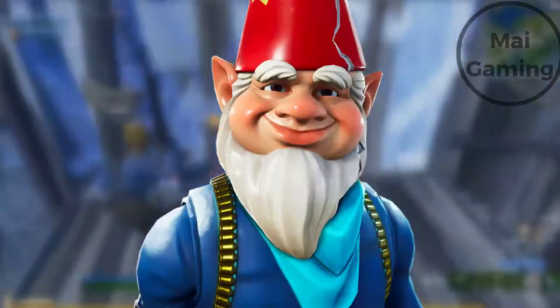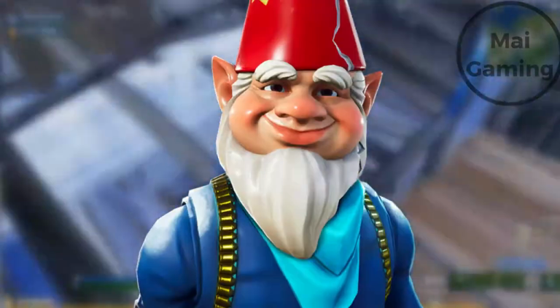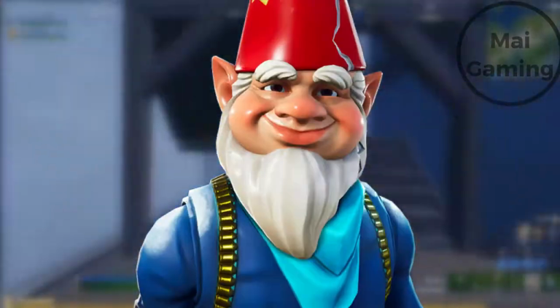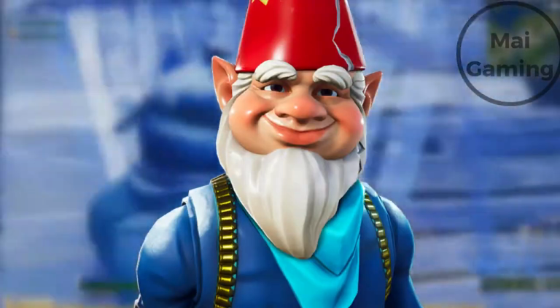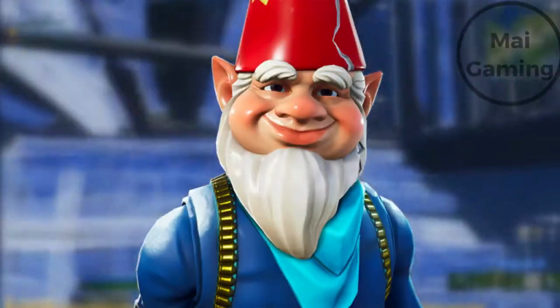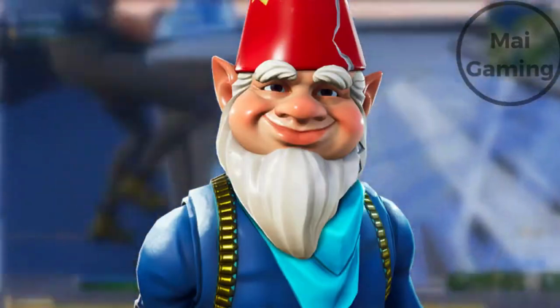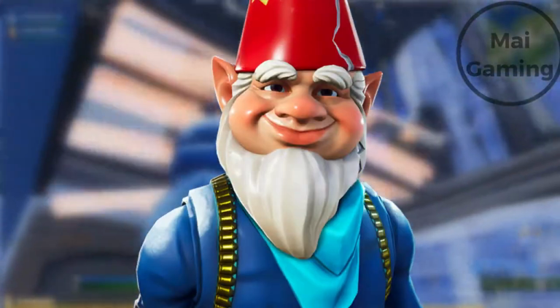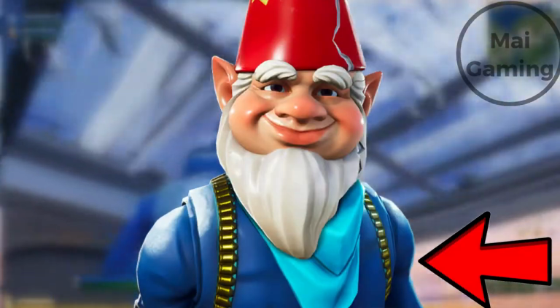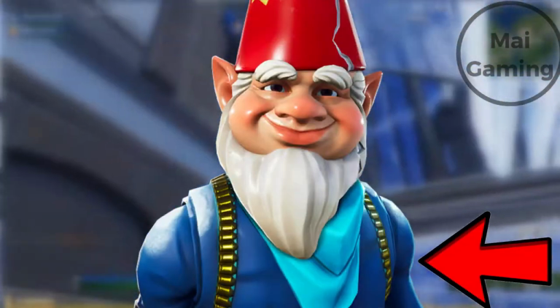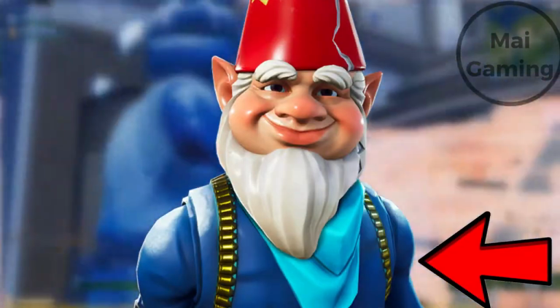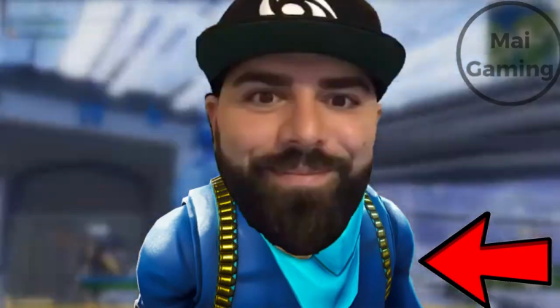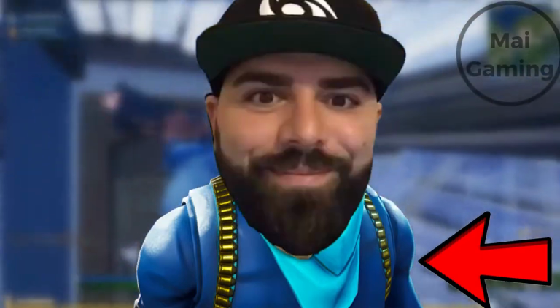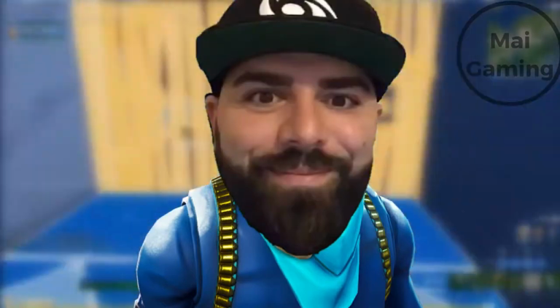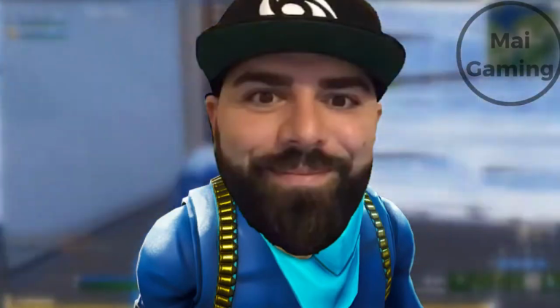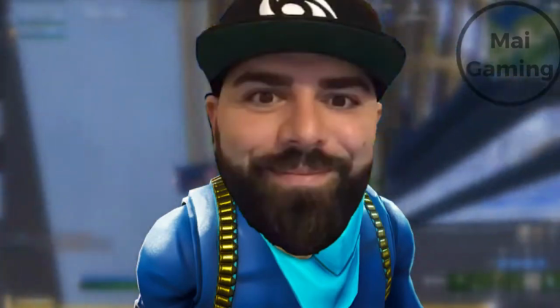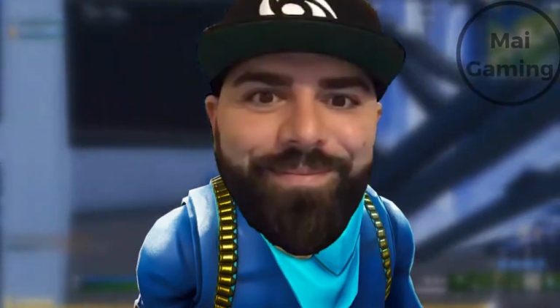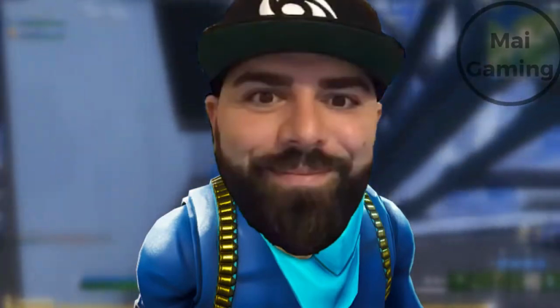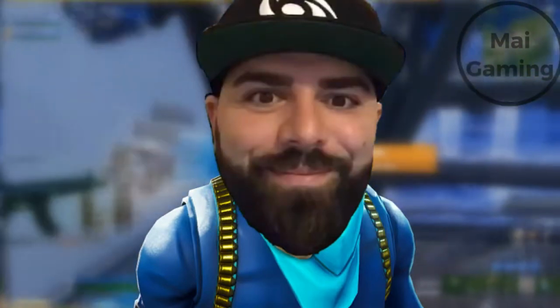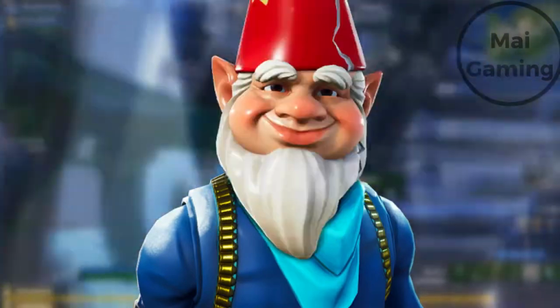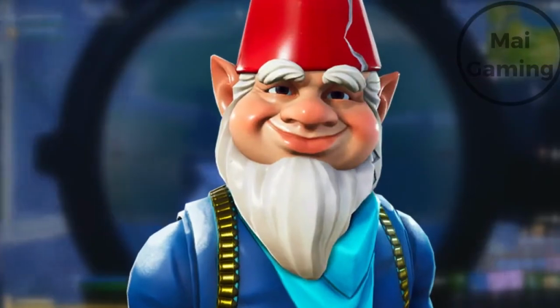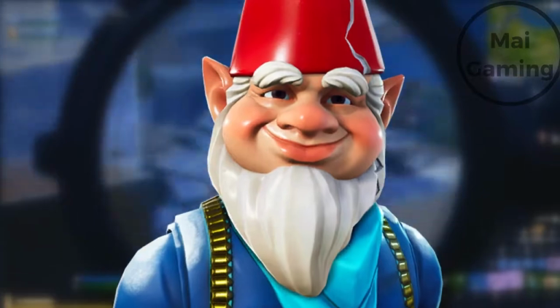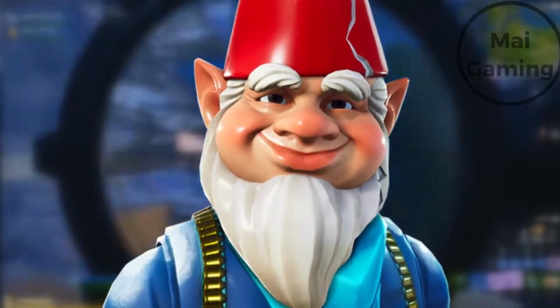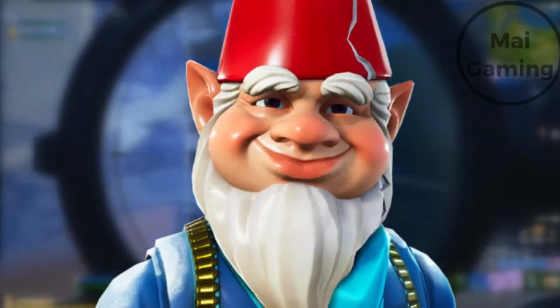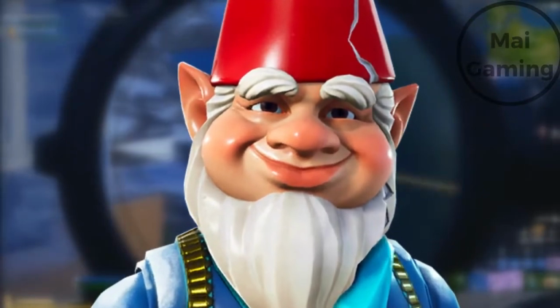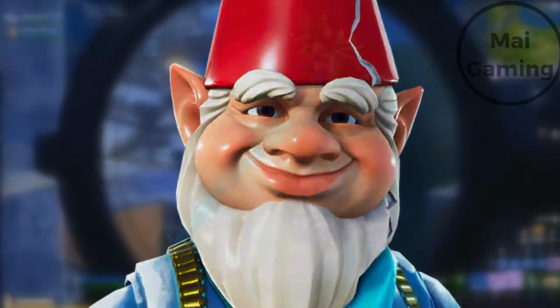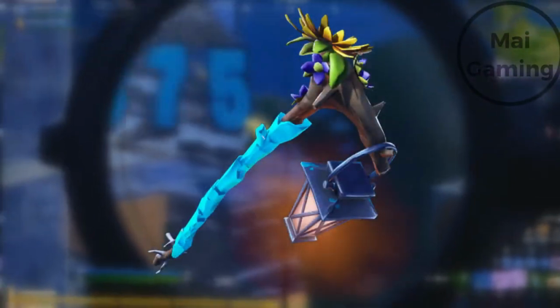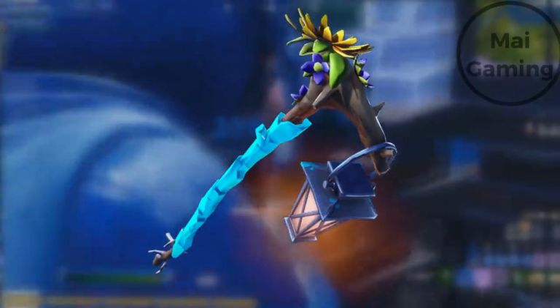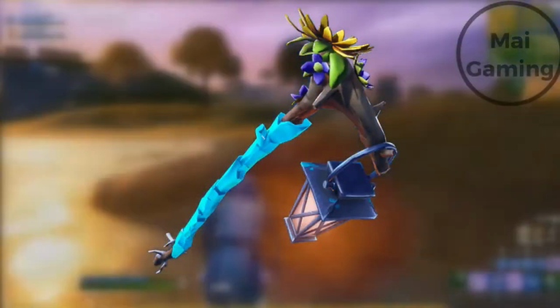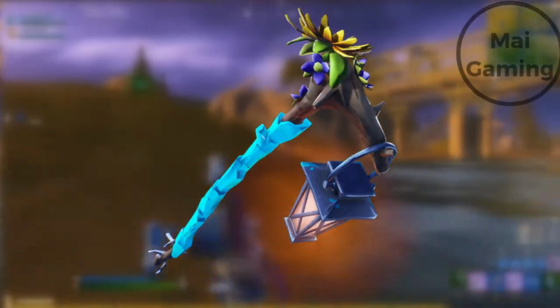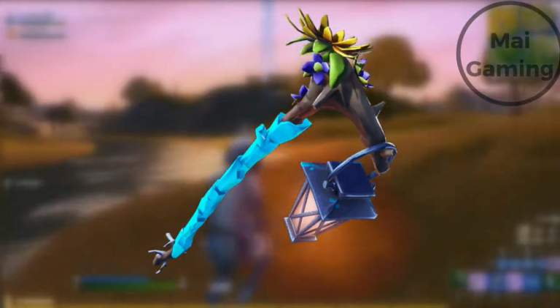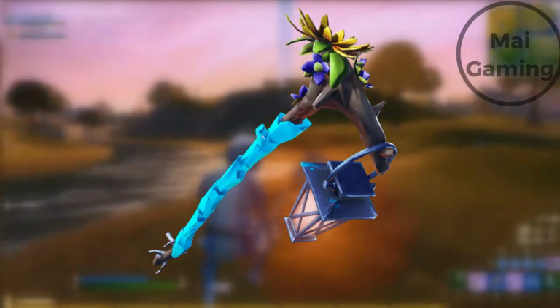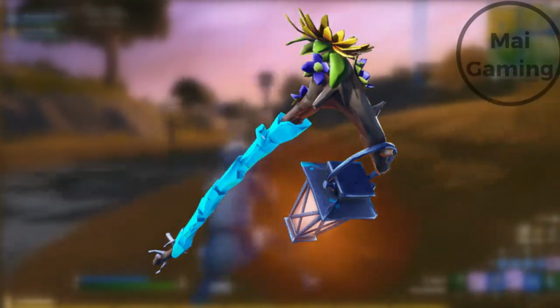Number 3 is Grimbles. Epic probably took any male skin, made the shirt blue, and put Keemstar's face on it. How would anyone think that skin is cute or funny? It's got that creepy smile too. Don't get me started on the pickaxe — it looks like a lantern on a stick covered with a blue band-aid.